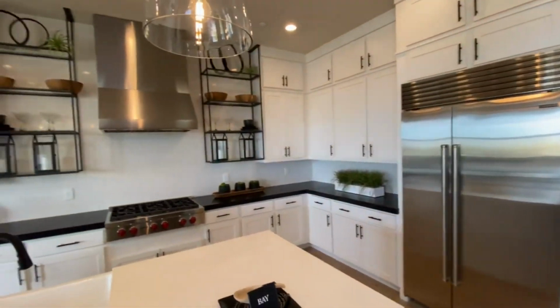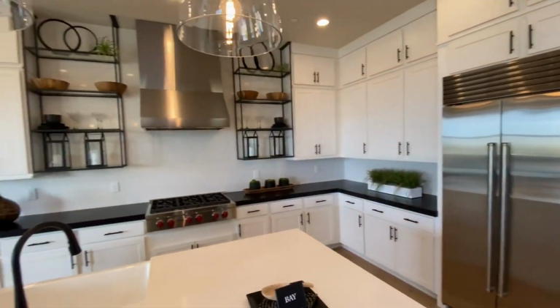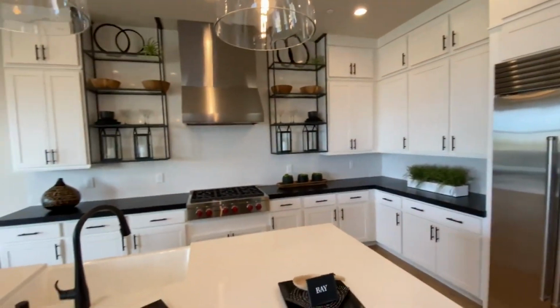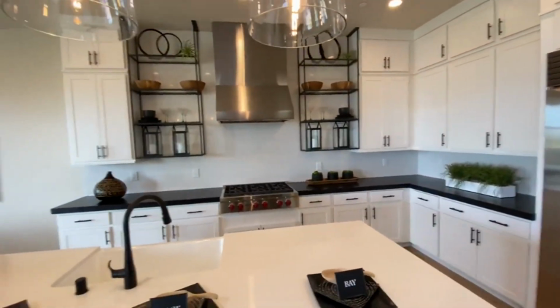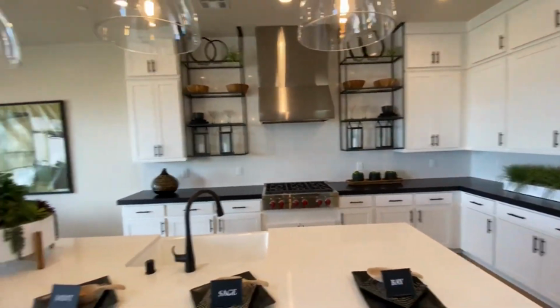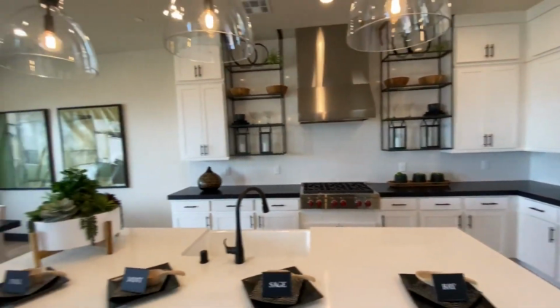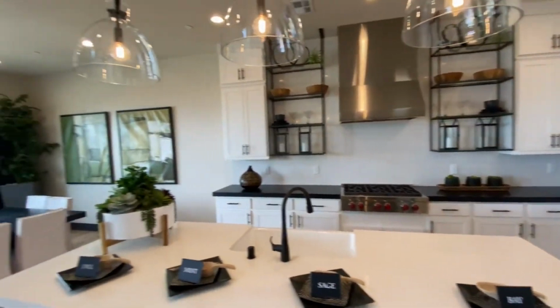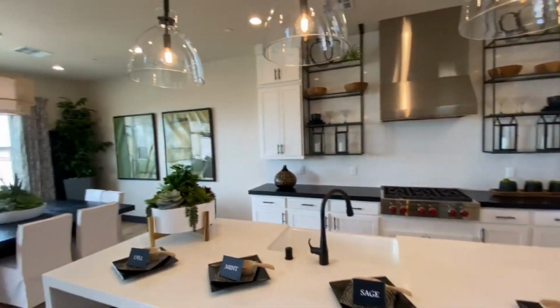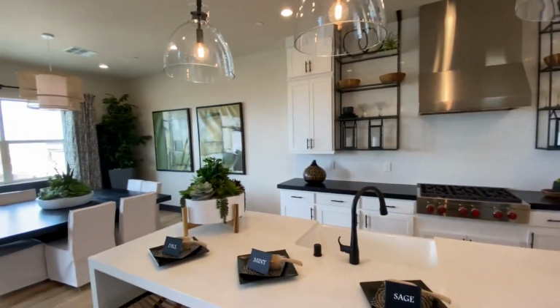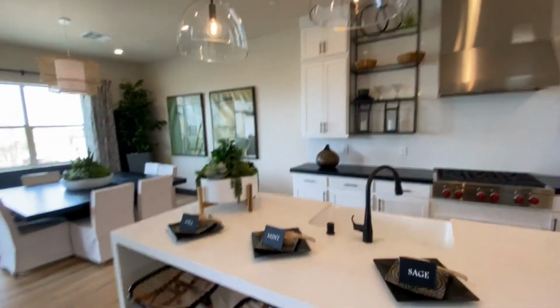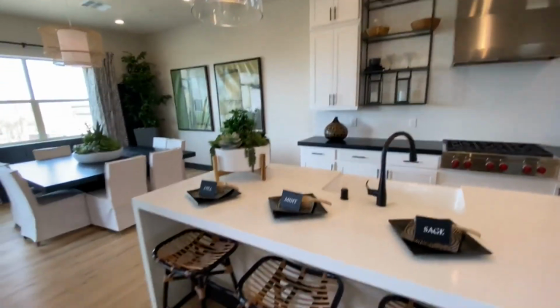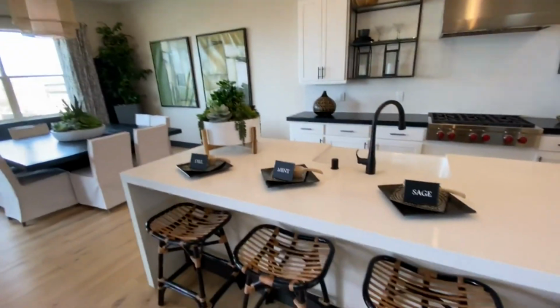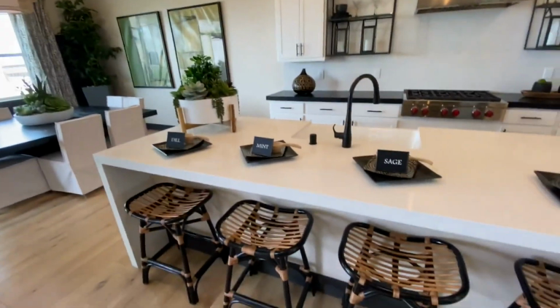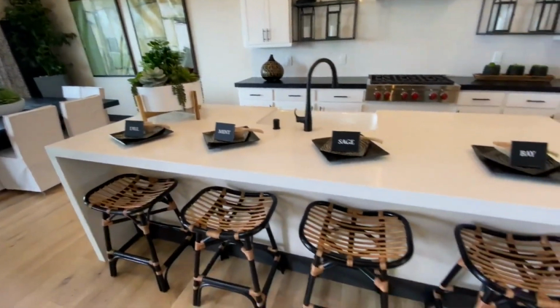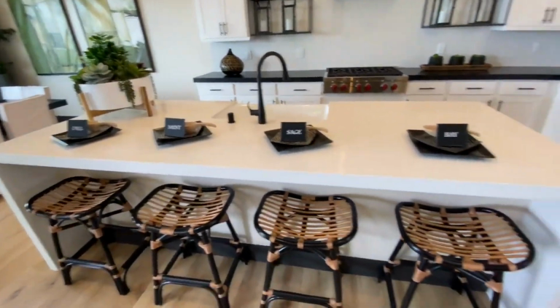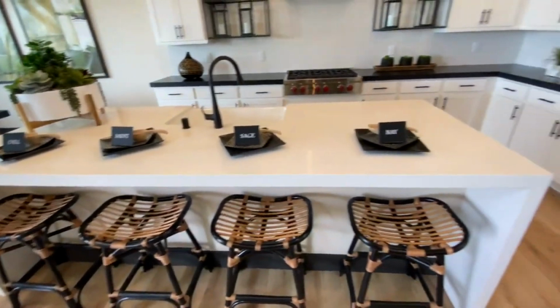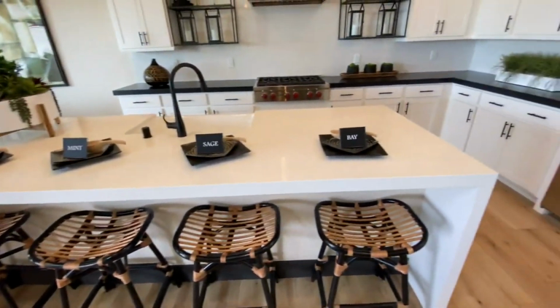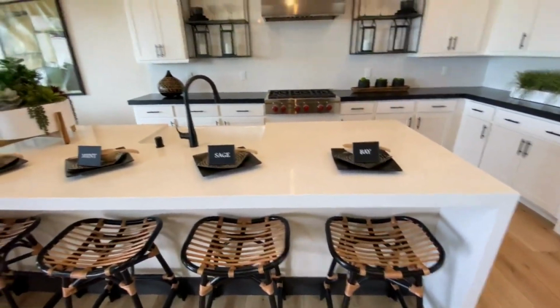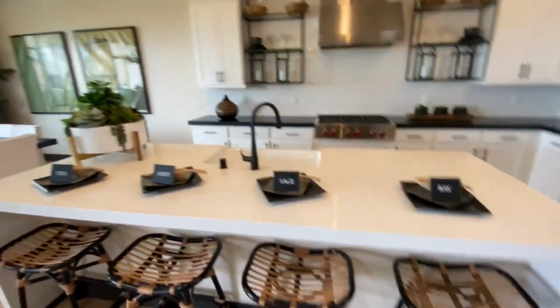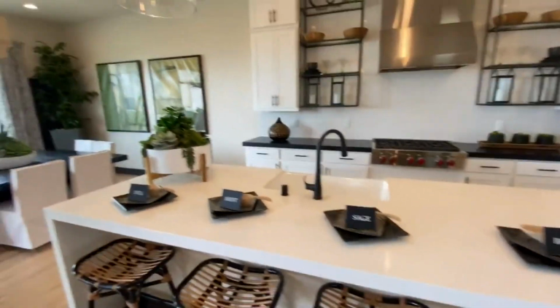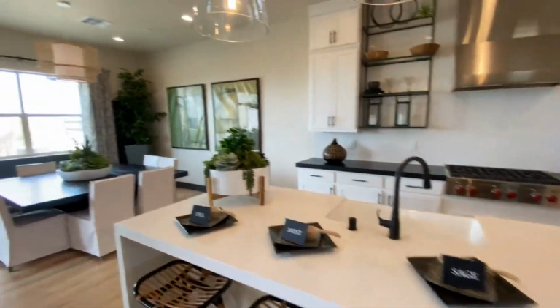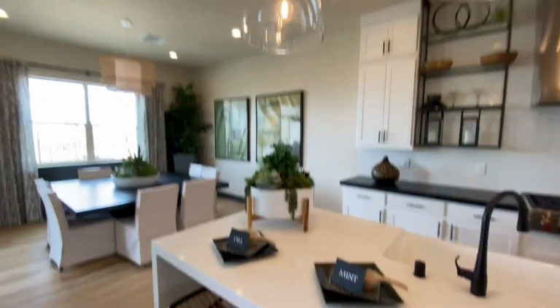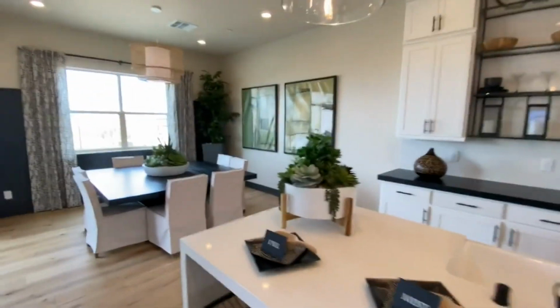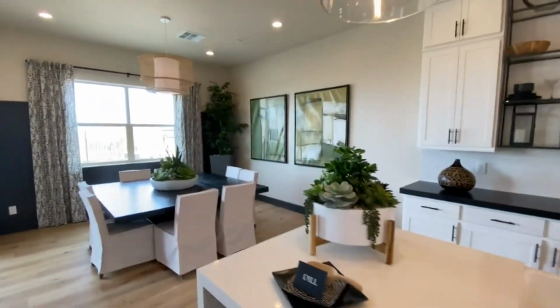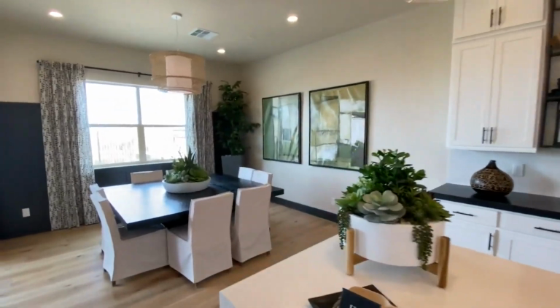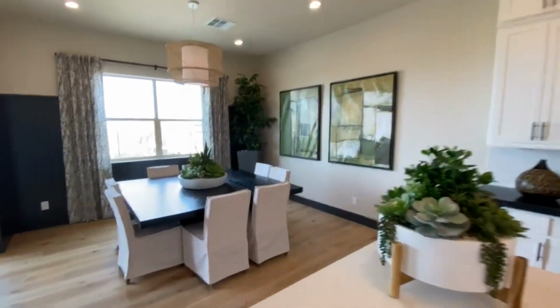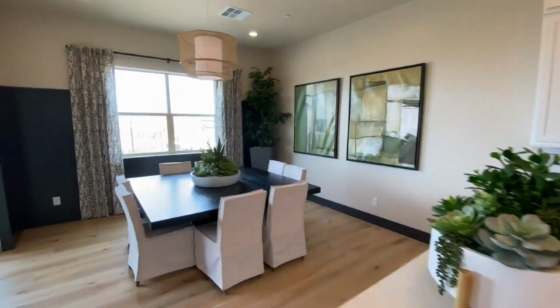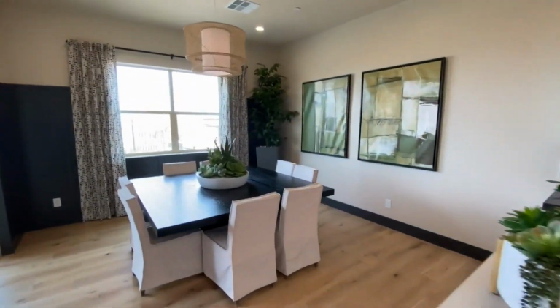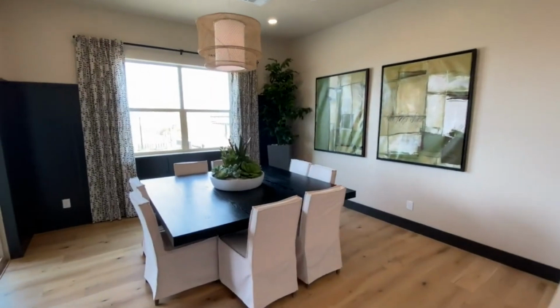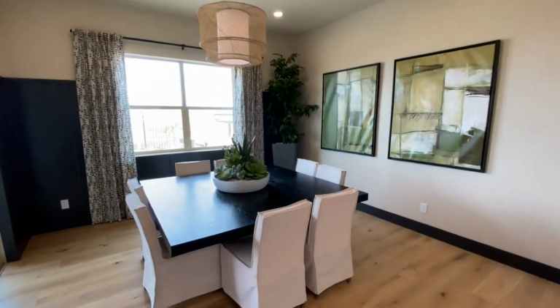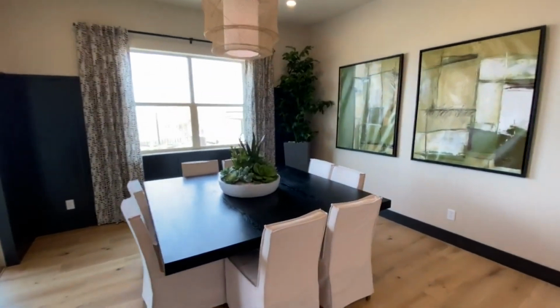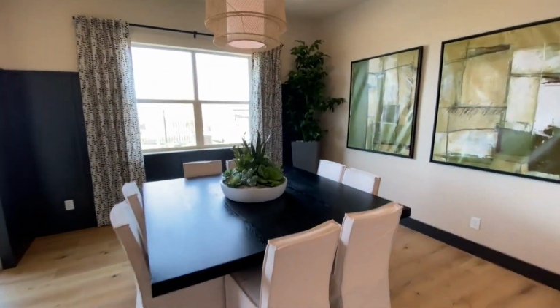I'm usually not one for white cabinets but this is done very nice. And here's the dining room.